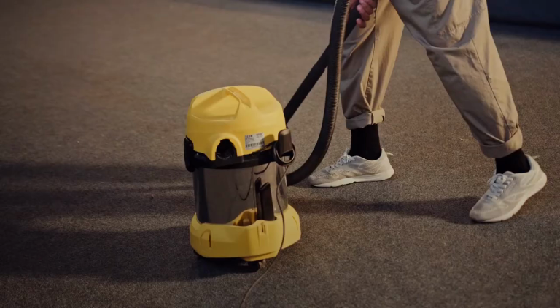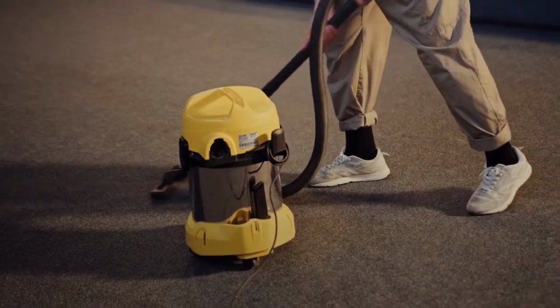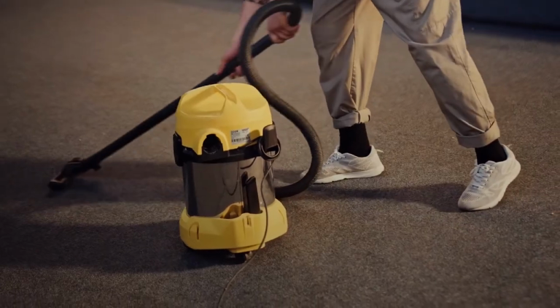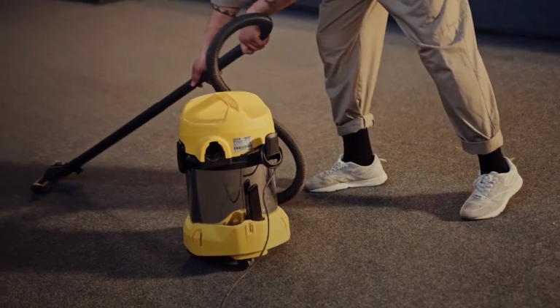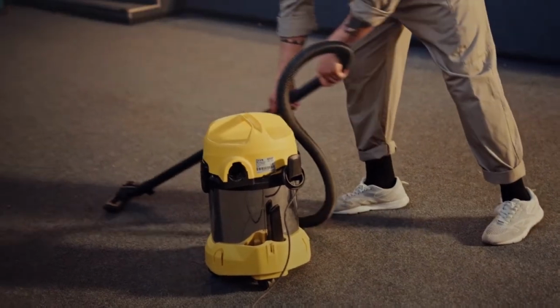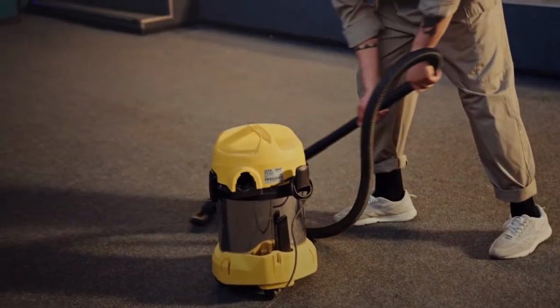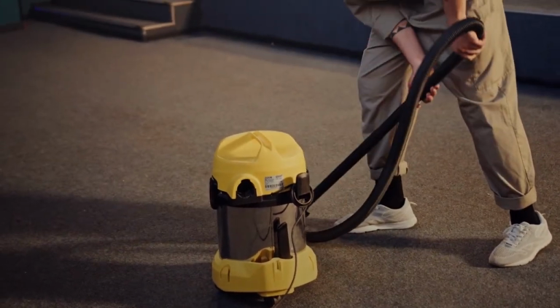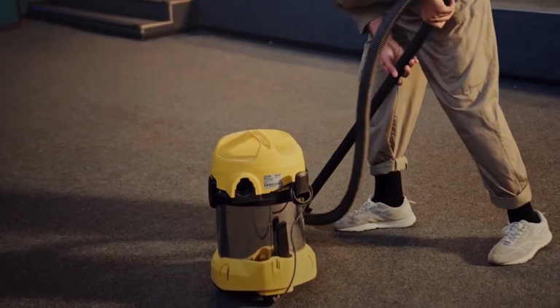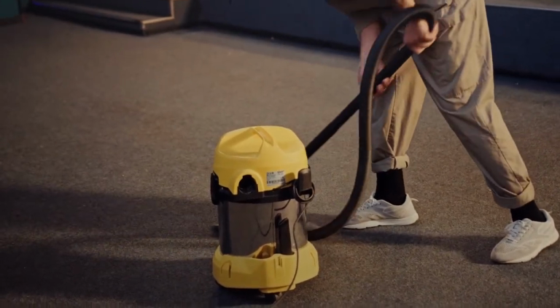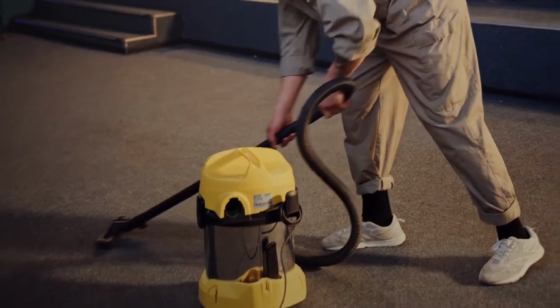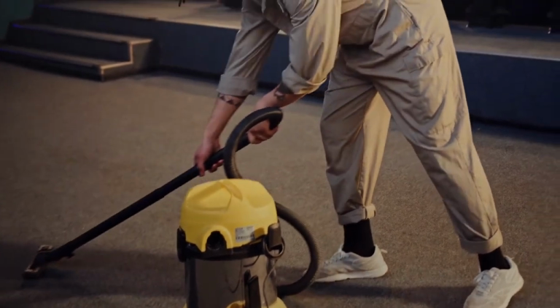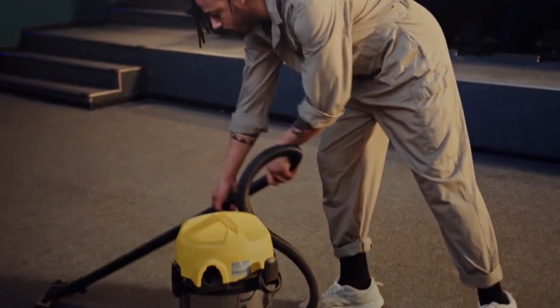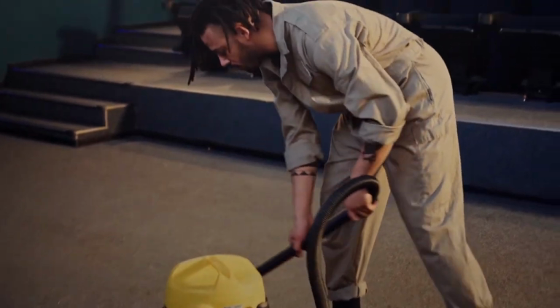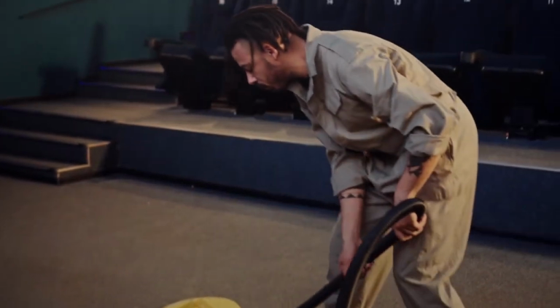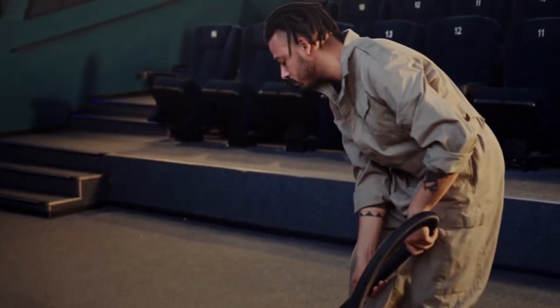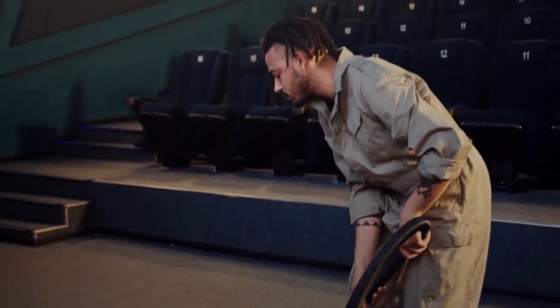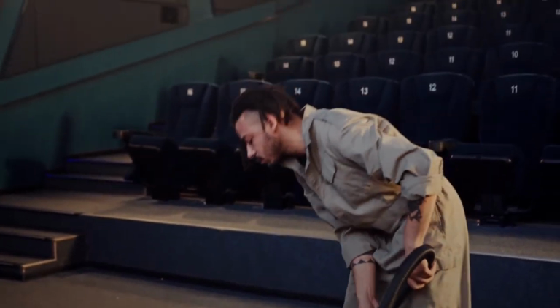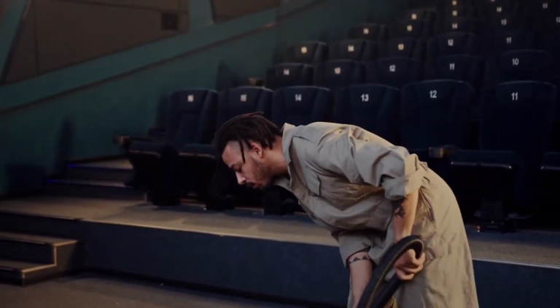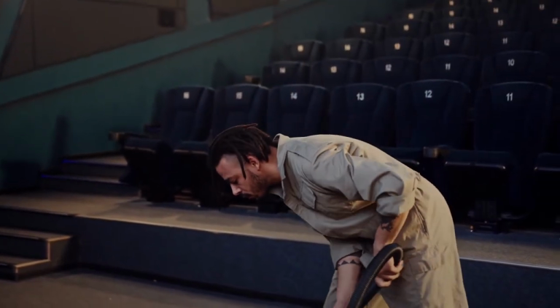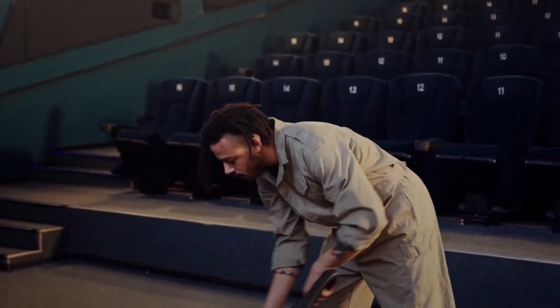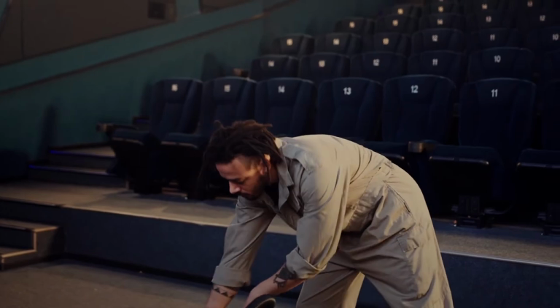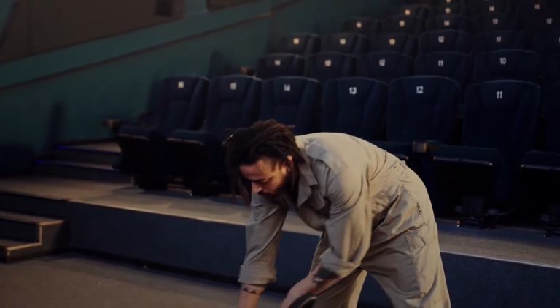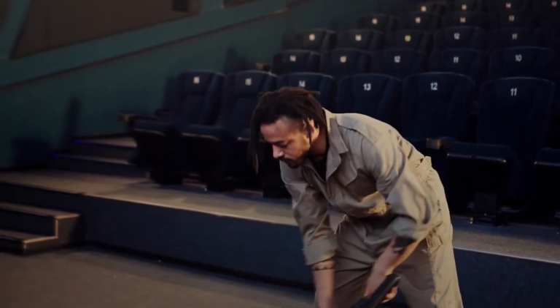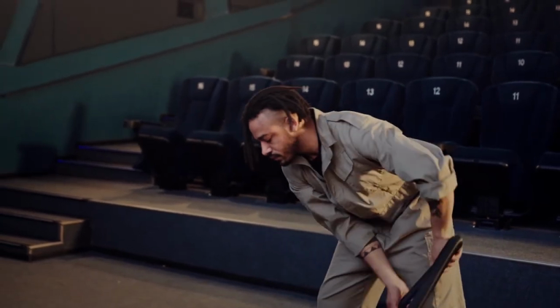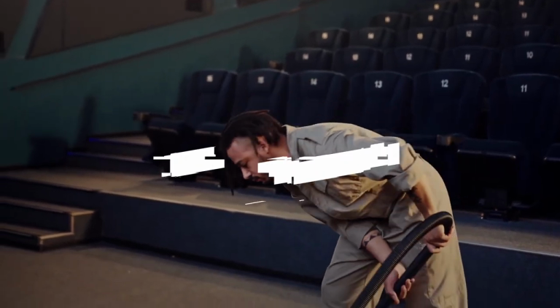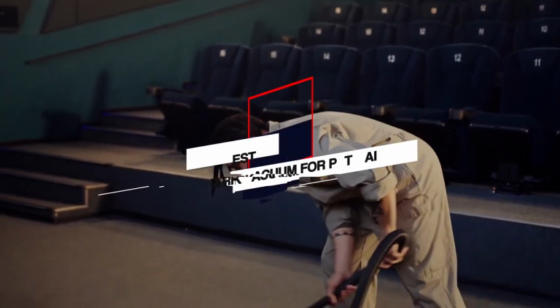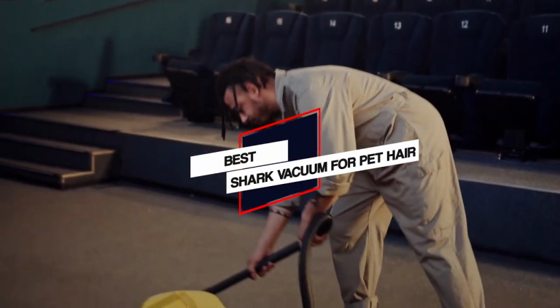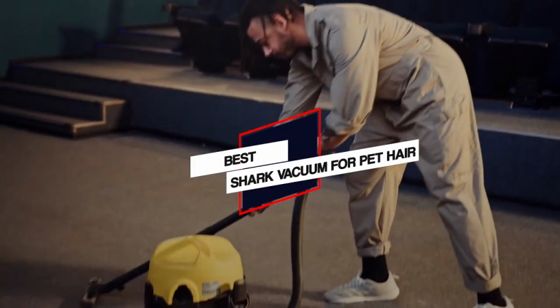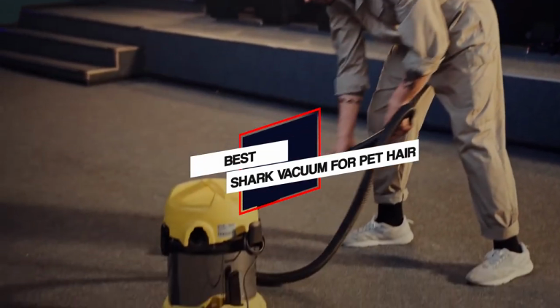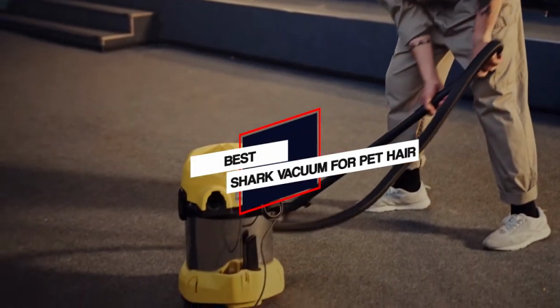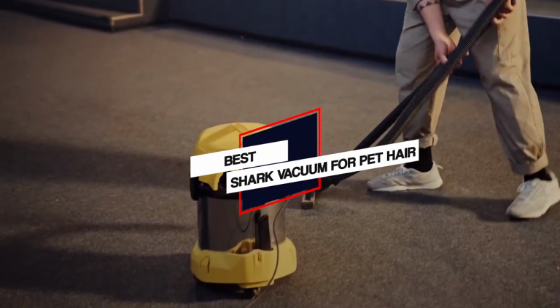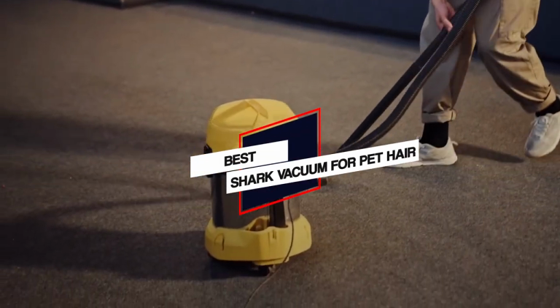In this video, we've put together 5 of the best shark vacuum for pet hair available on the market. Watch on to discover what each has to offer, how they differ, and which one will suit your needs most closely. Let's get started.